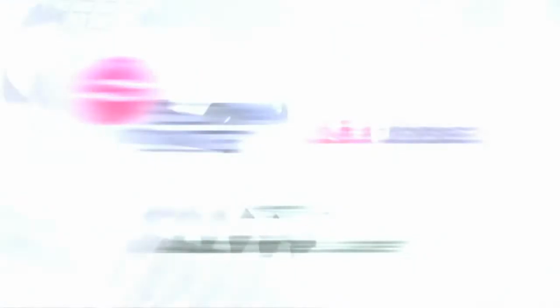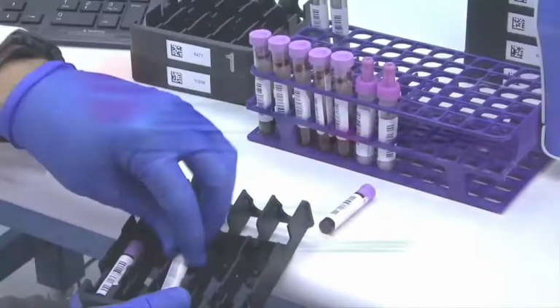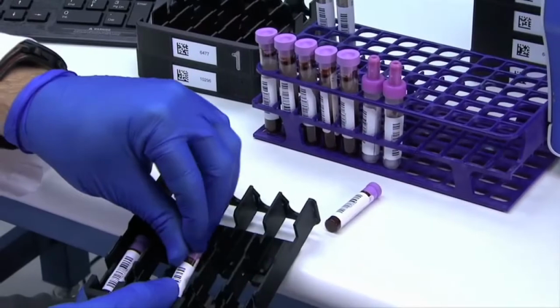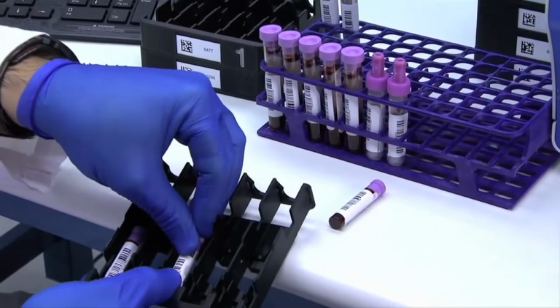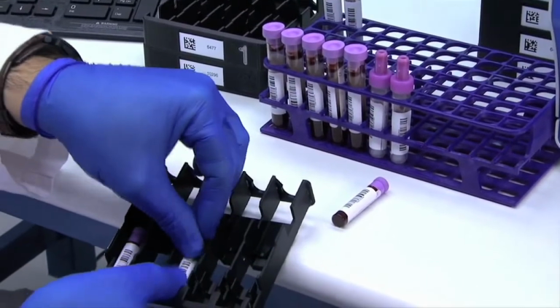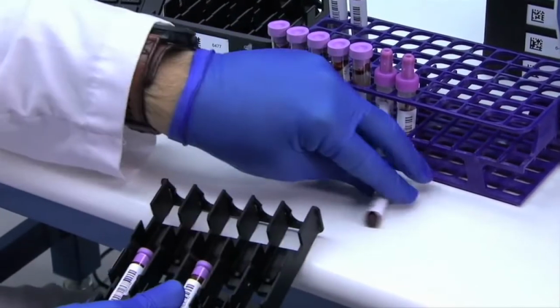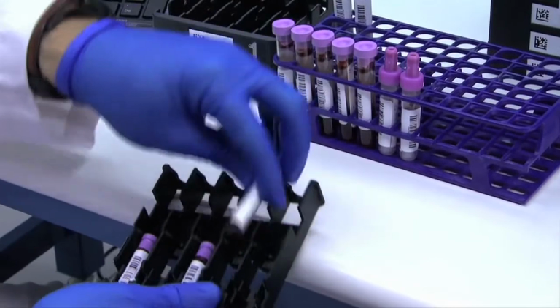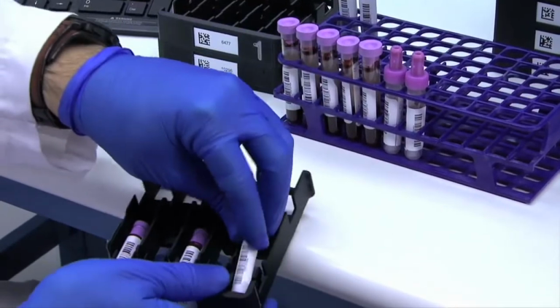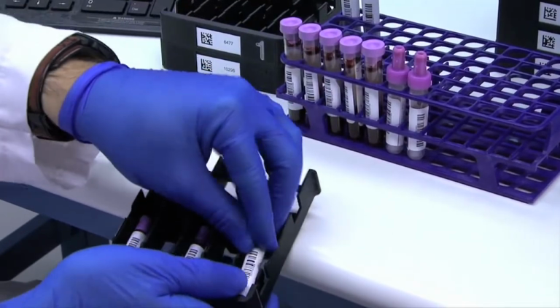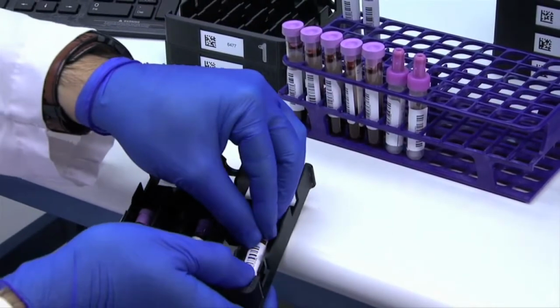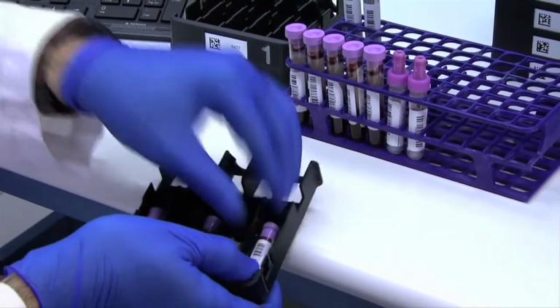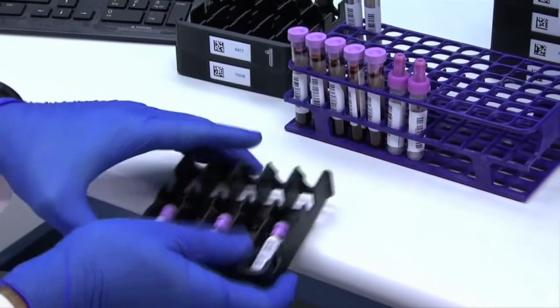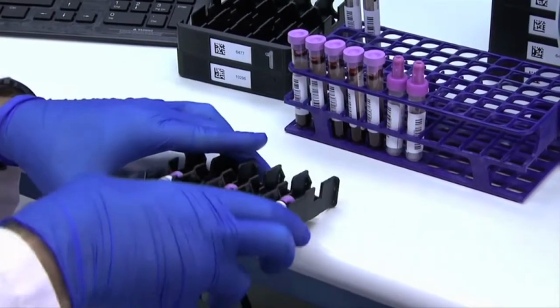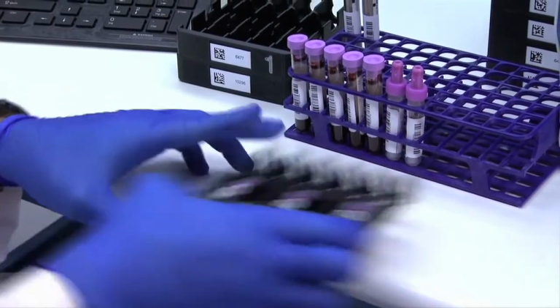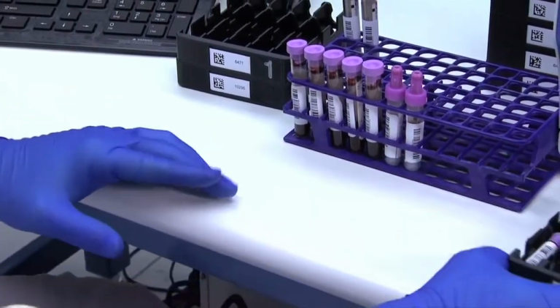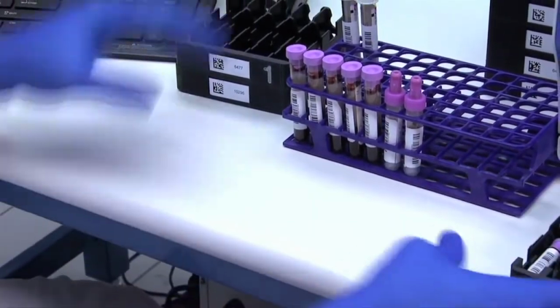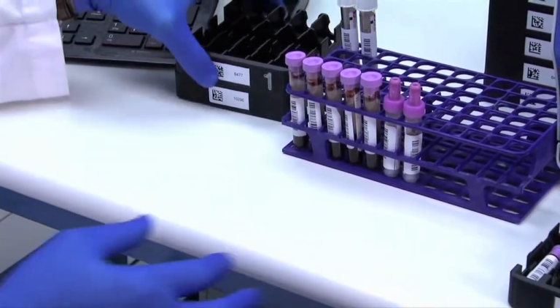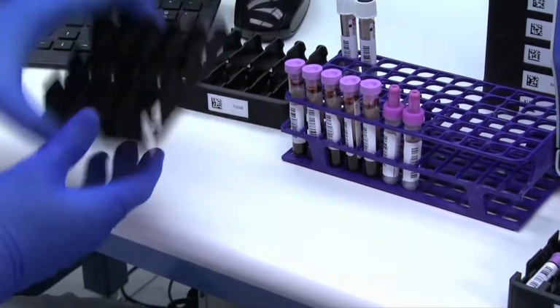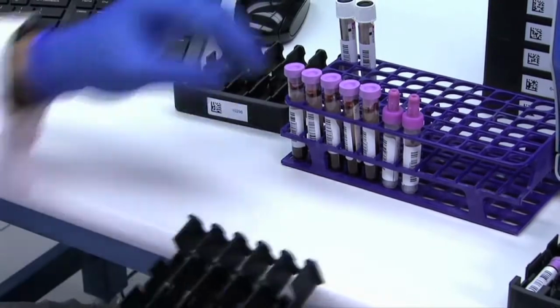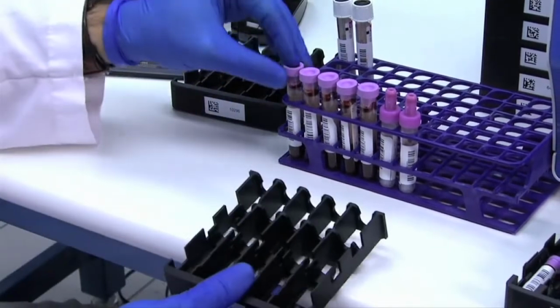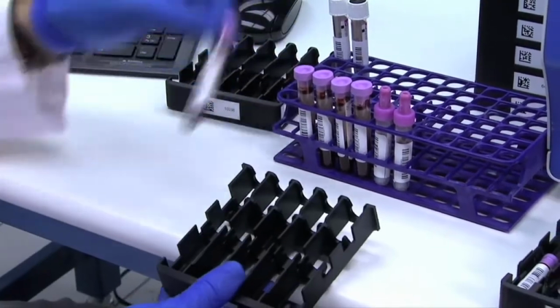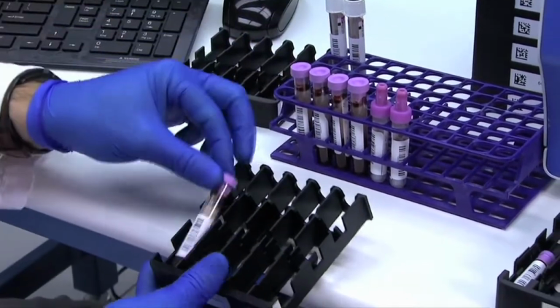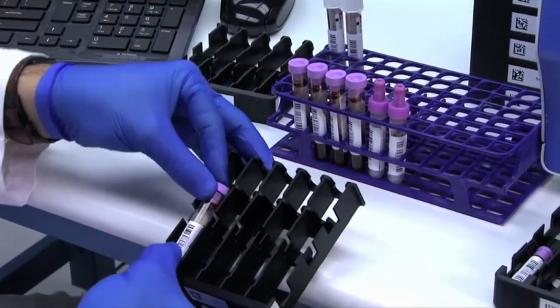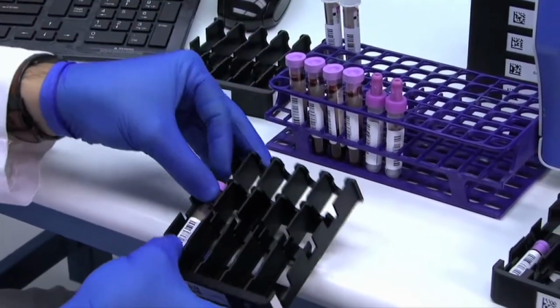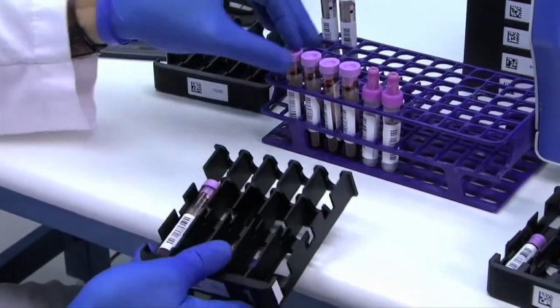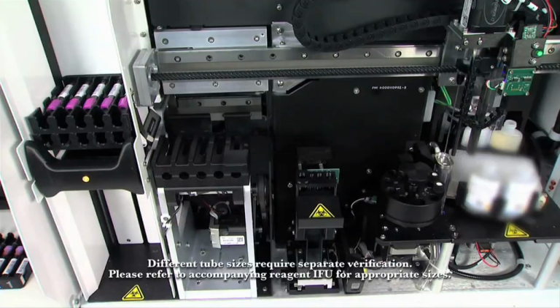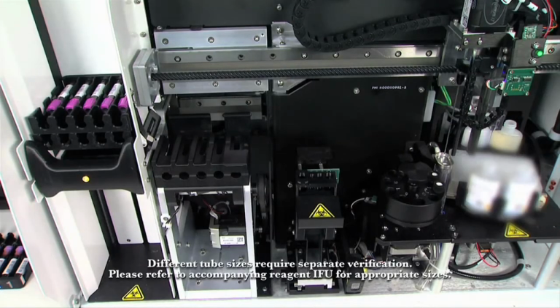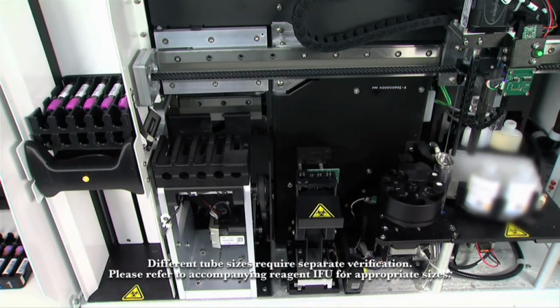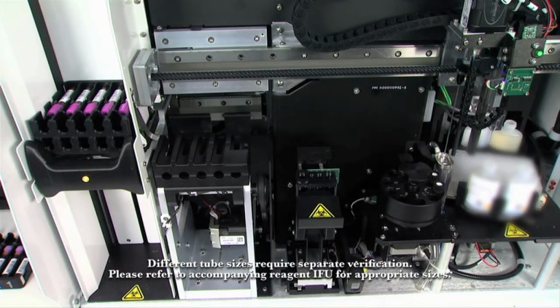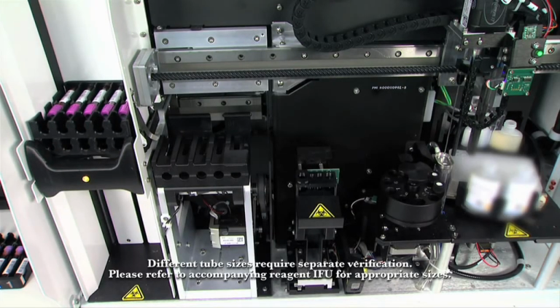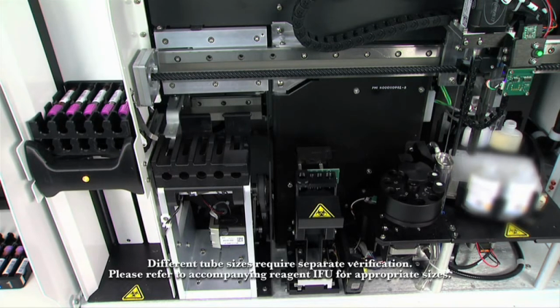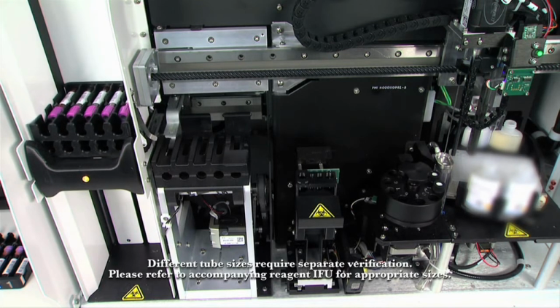Acquios employs multiple cassettes on a single autoloader, providing a total capacity of 40 sample tubes. The cassettes can accommodate a variety of tube types and sizes and are designed to enable continuous loading and unloading of the system.